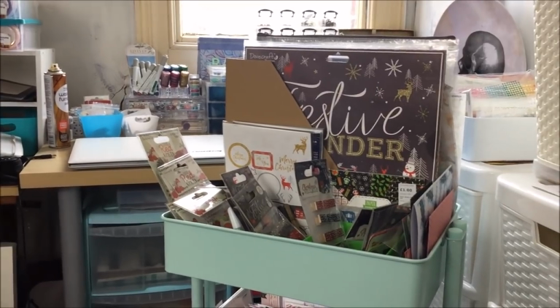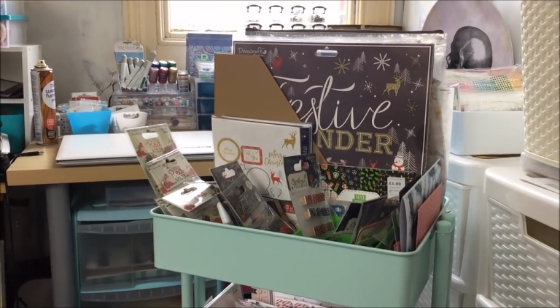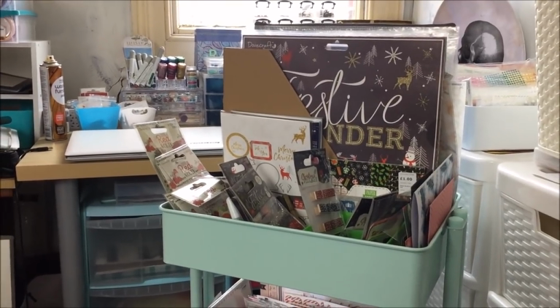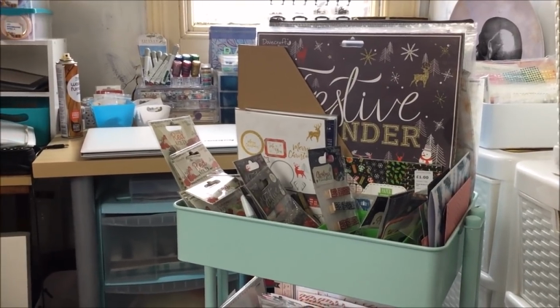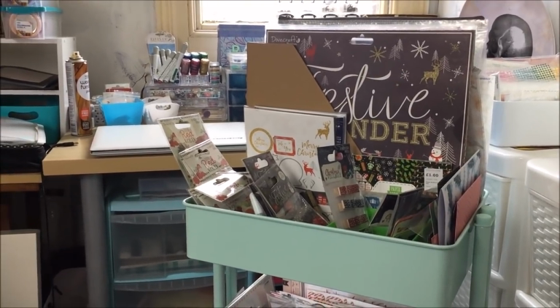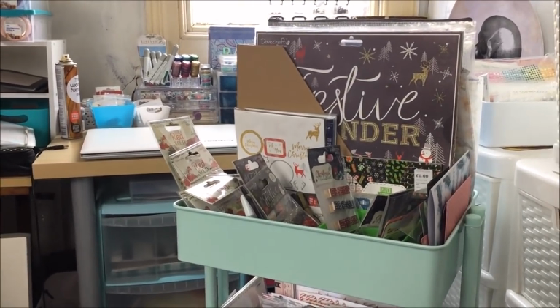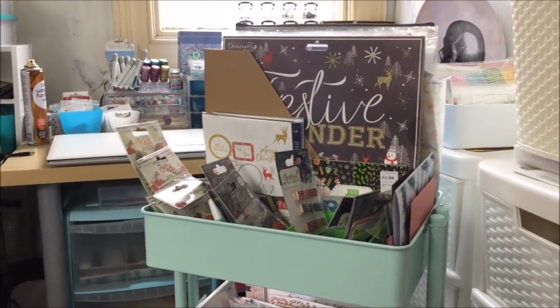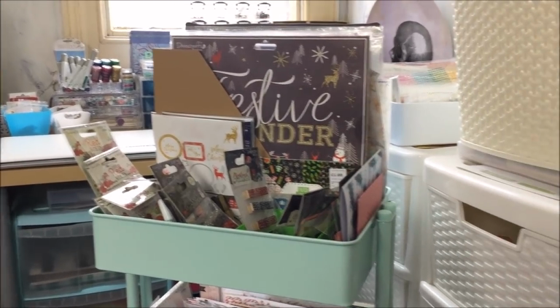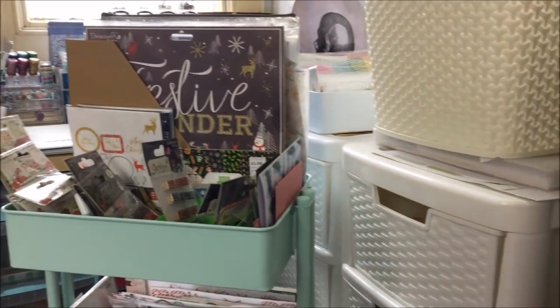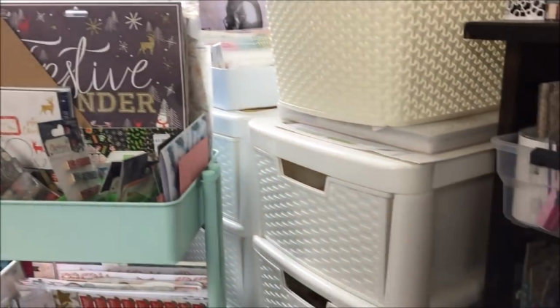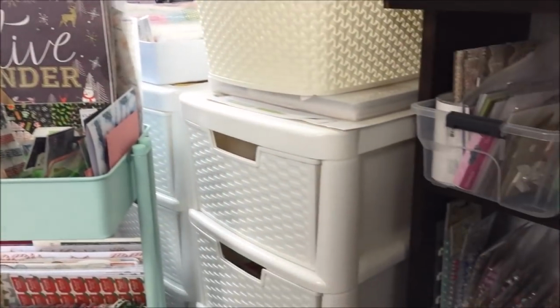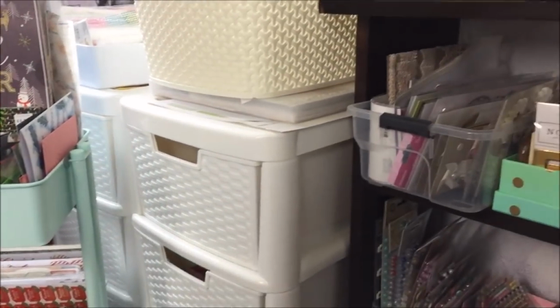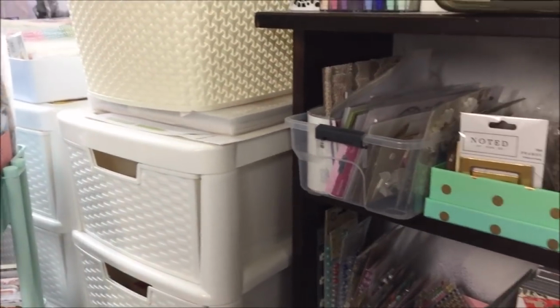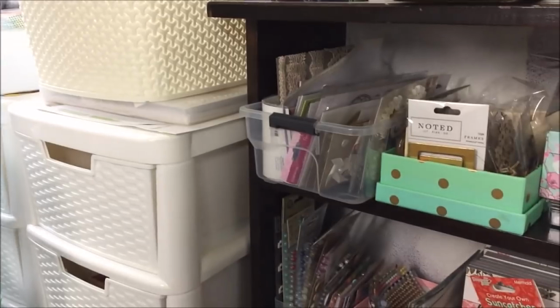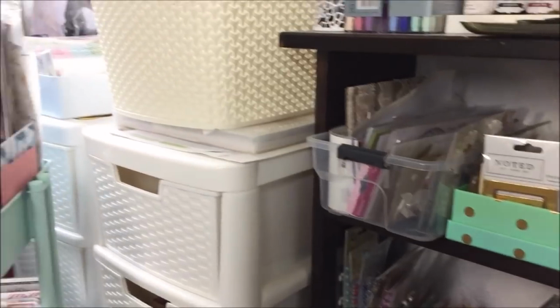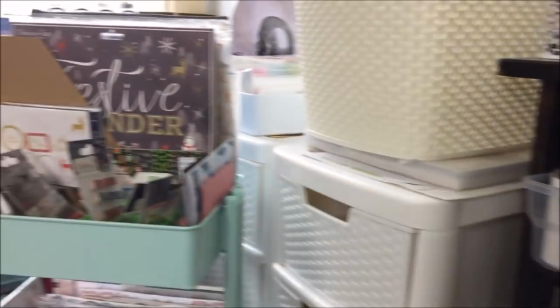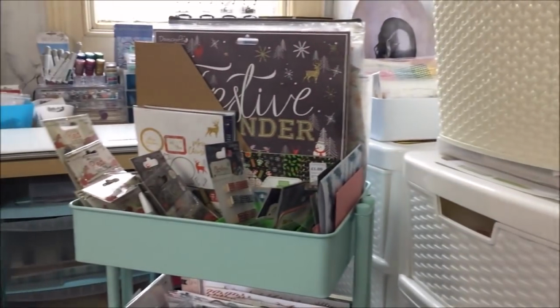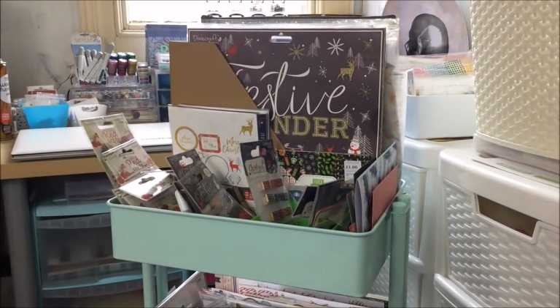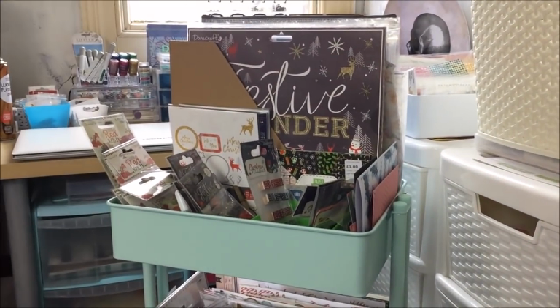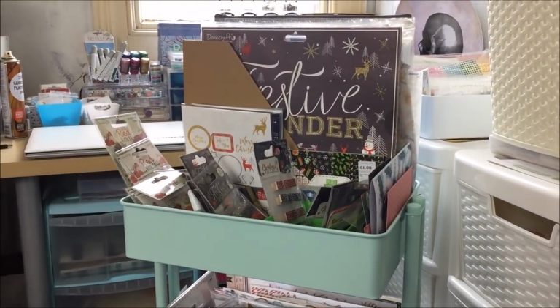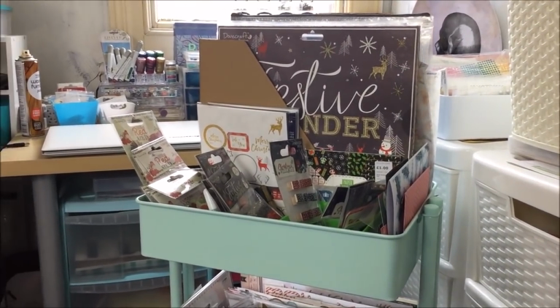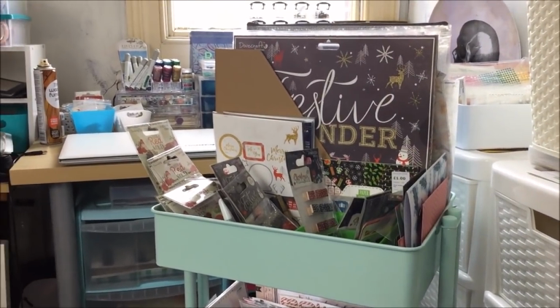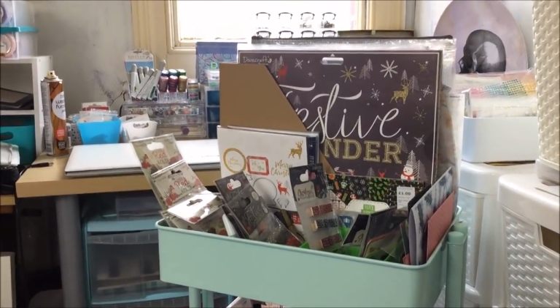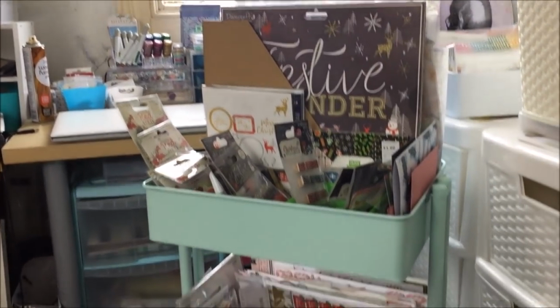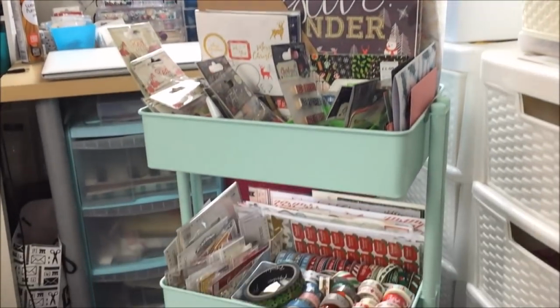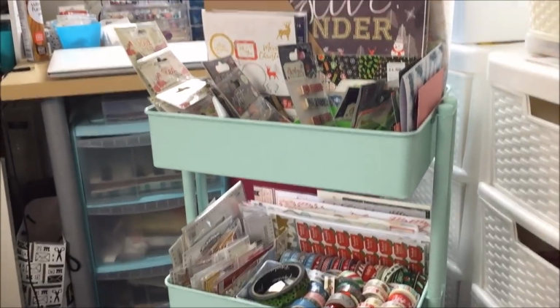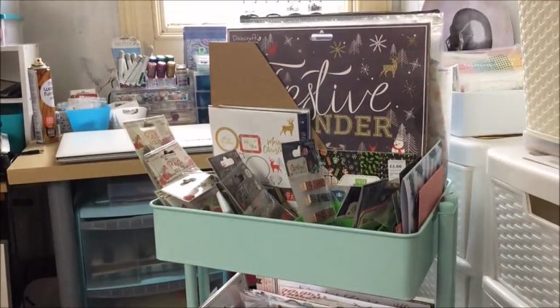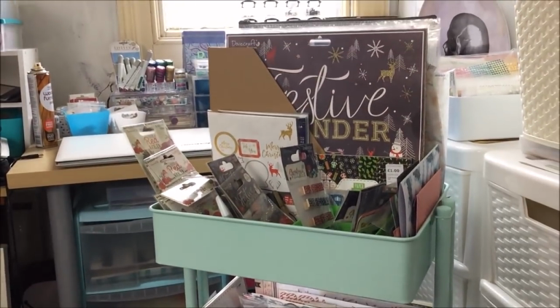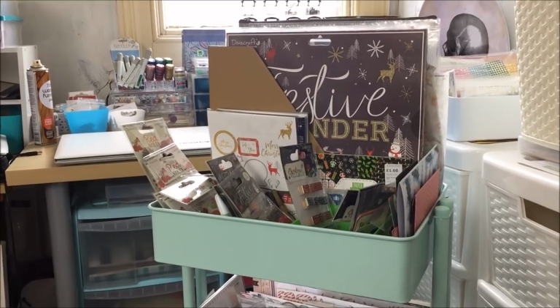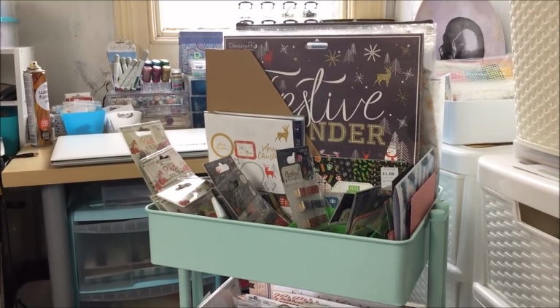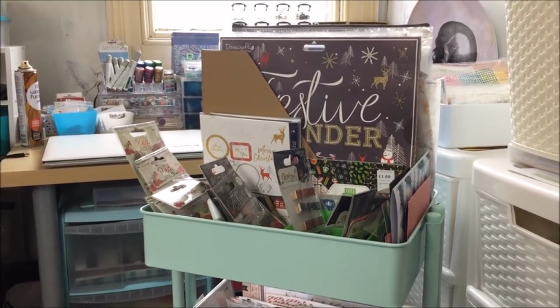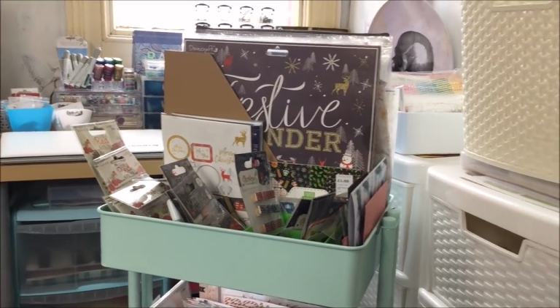By the way if you haven't seen my craft room tour and you are interested in what is going on all around these bits then I will link that for you, but today we are sticking with the Christmas supplies so let's just dive in.